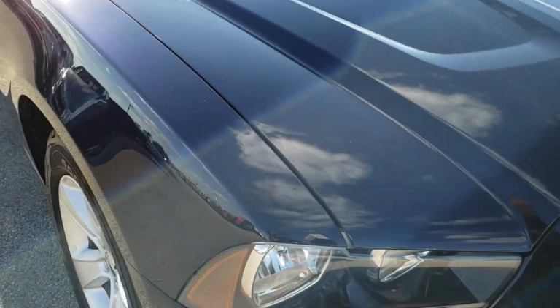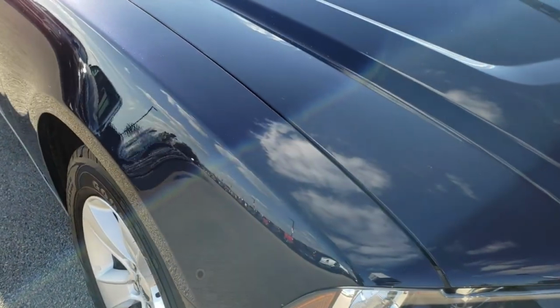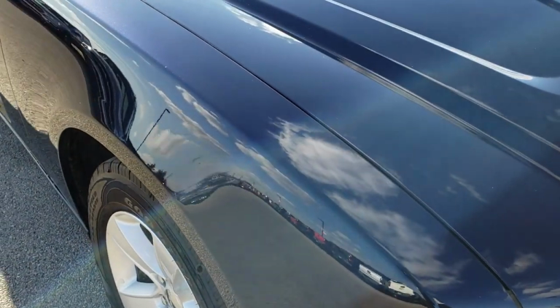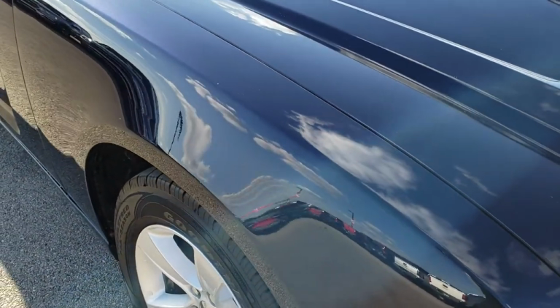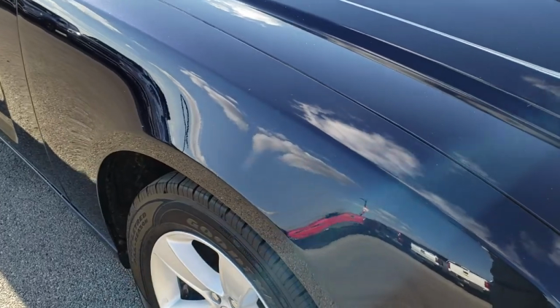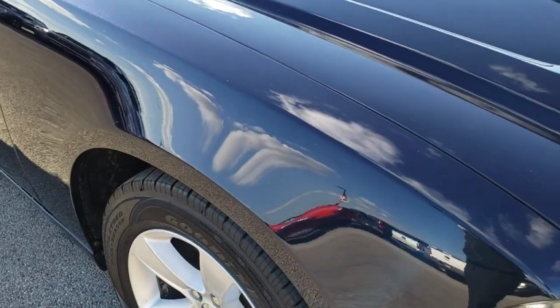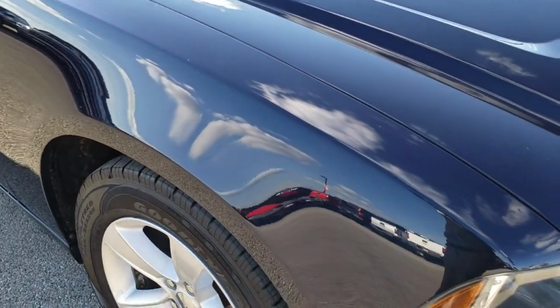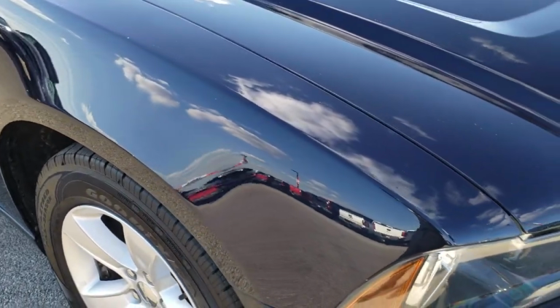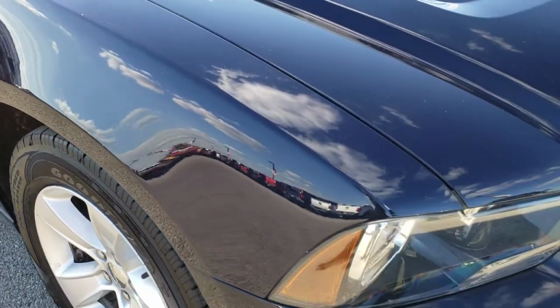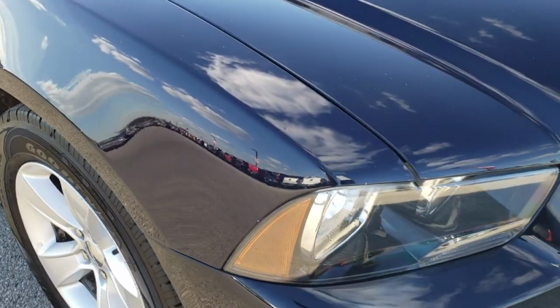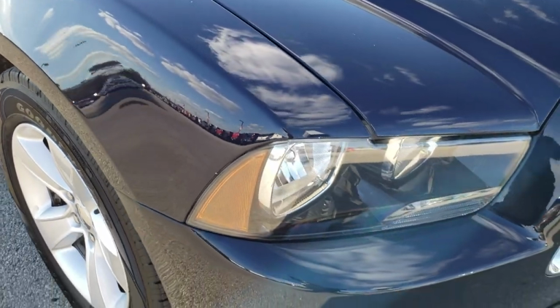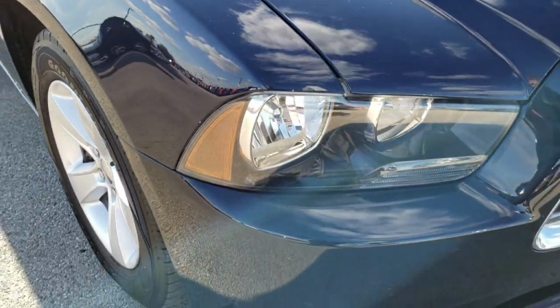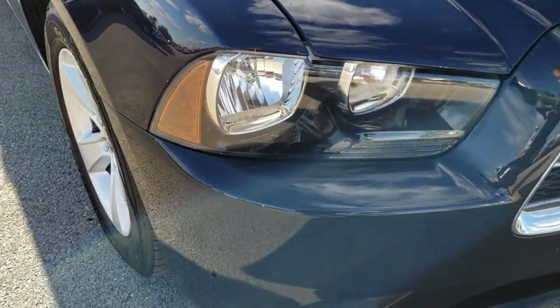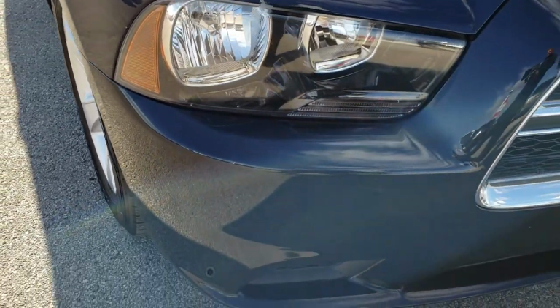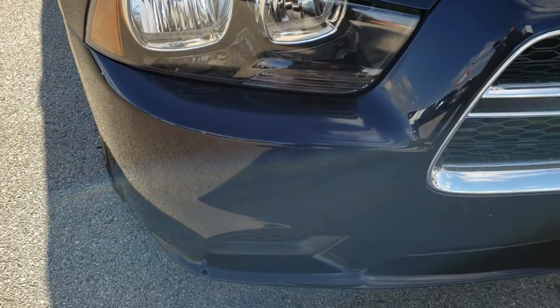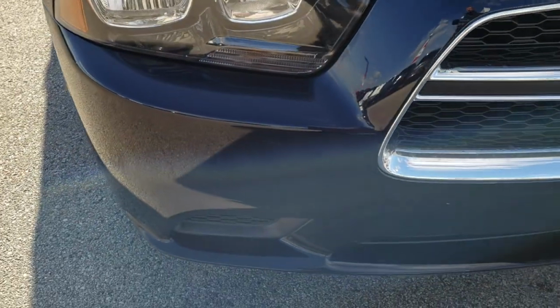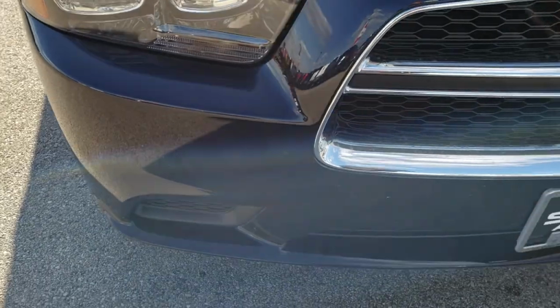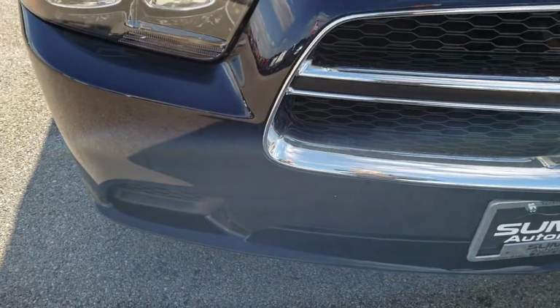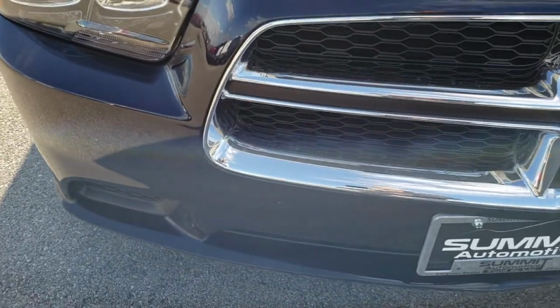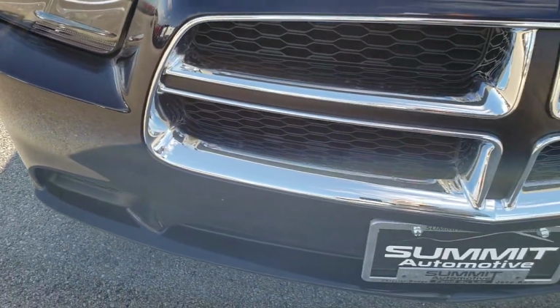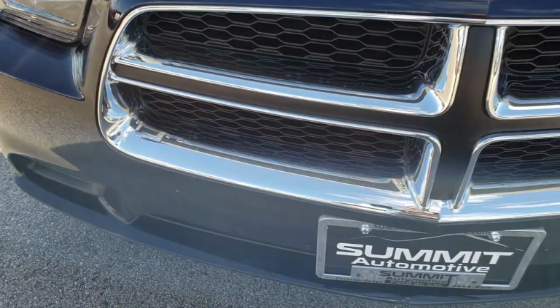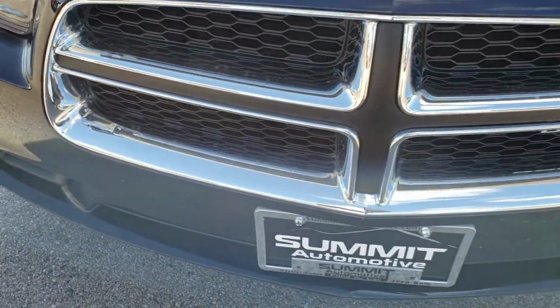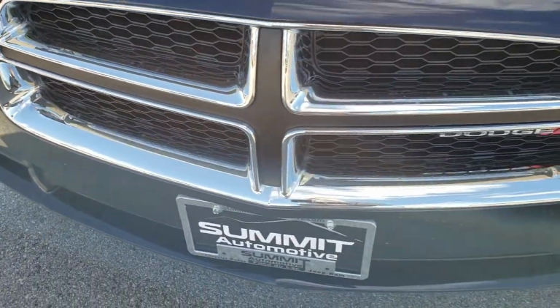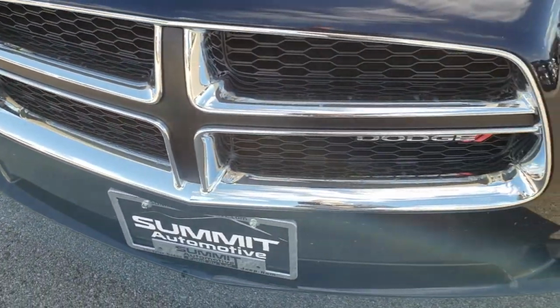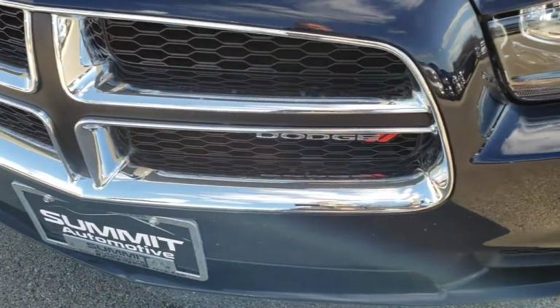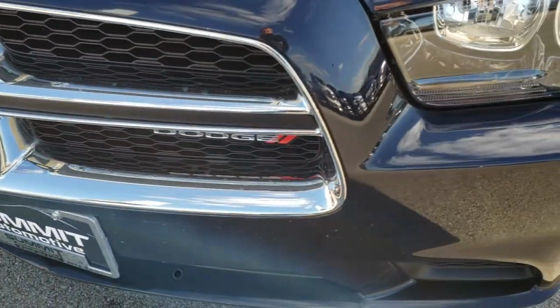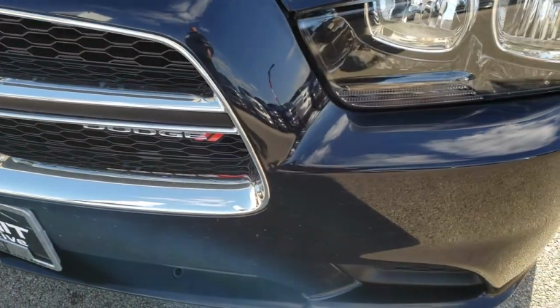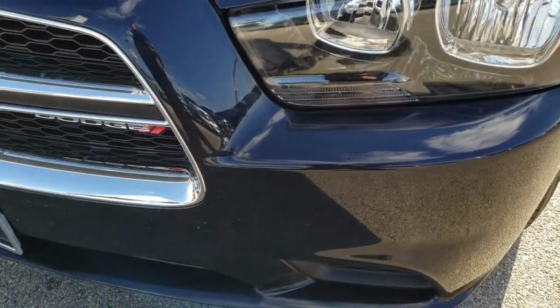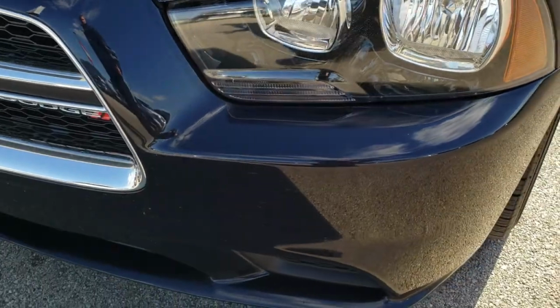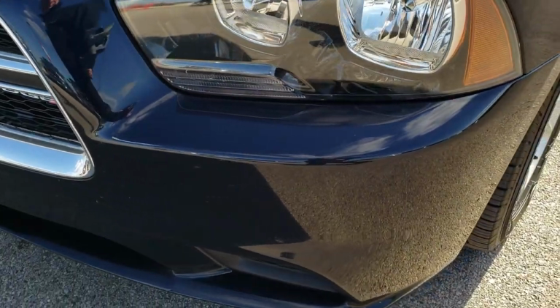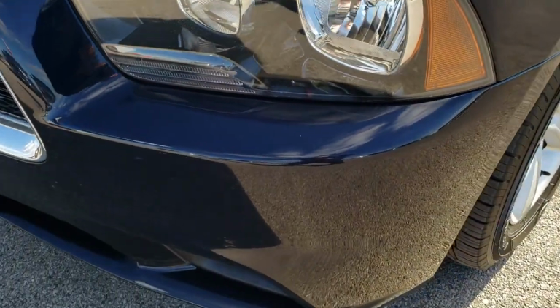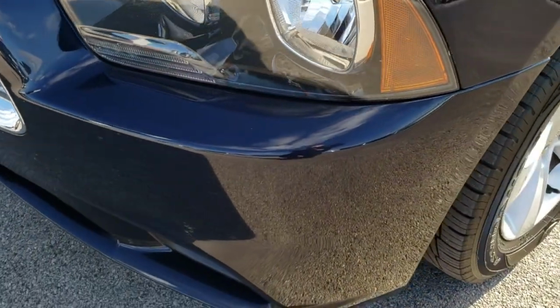This vehicle has the 3.6 liter V6 Pentastar motor. From this HD video you will be able to tell that for the age and miles on this car, it is in really nice shape.